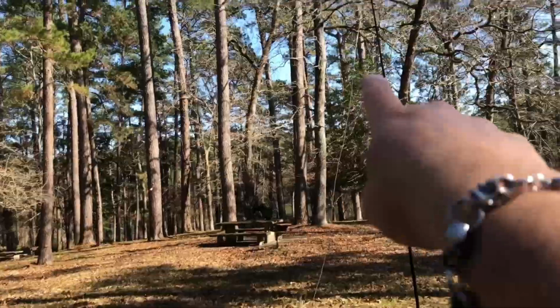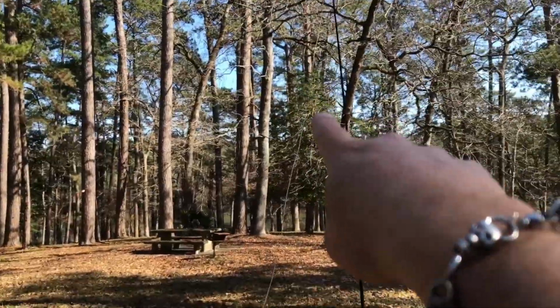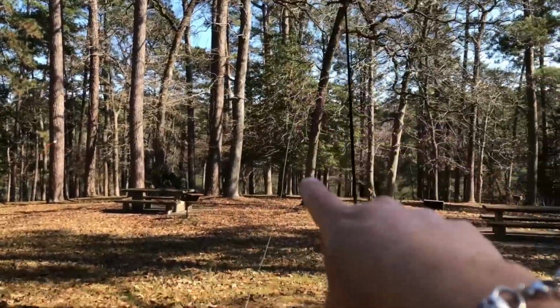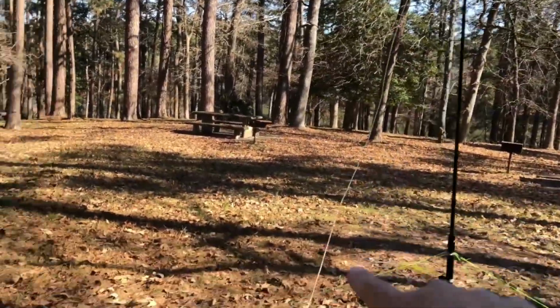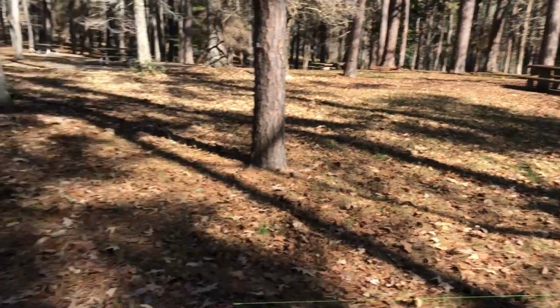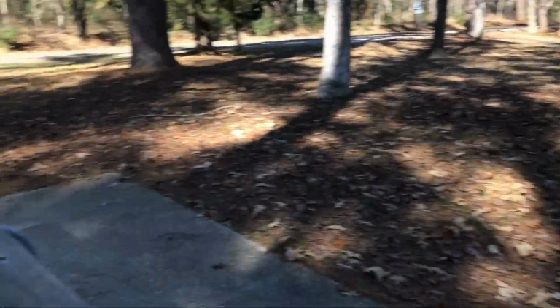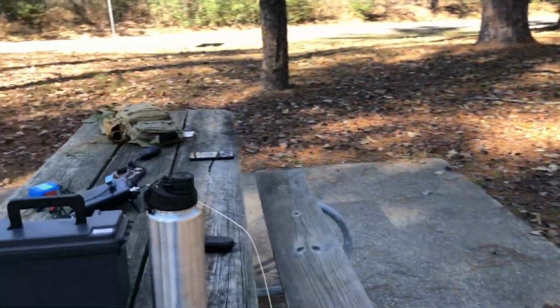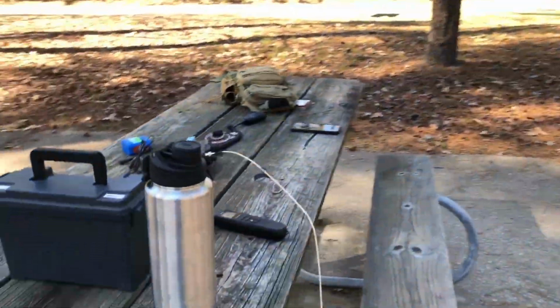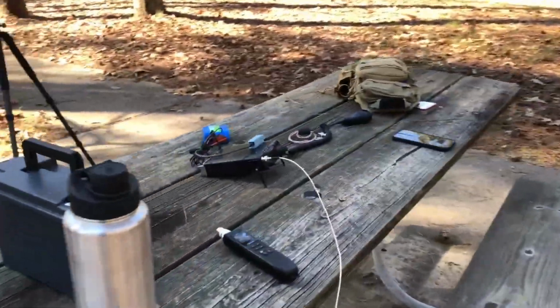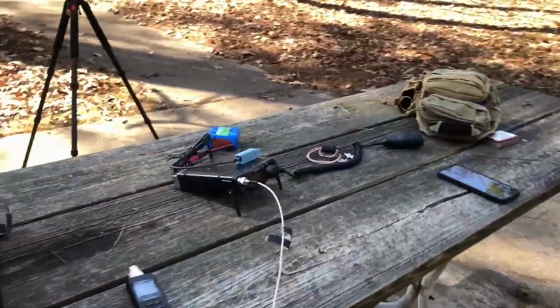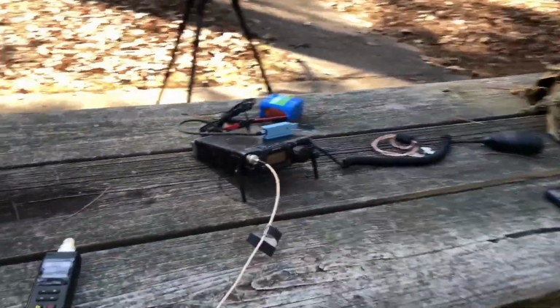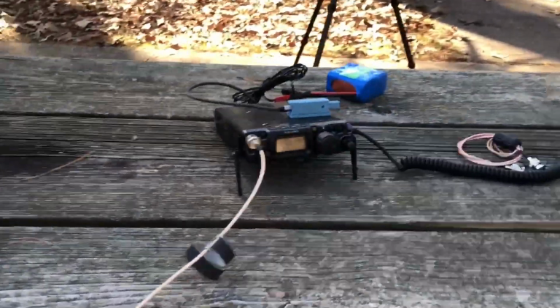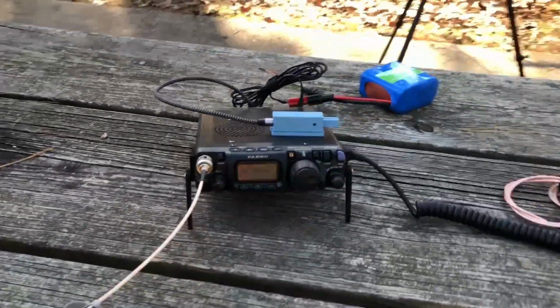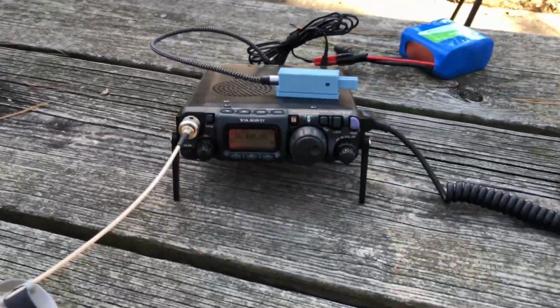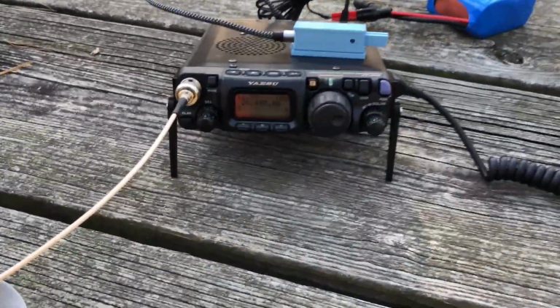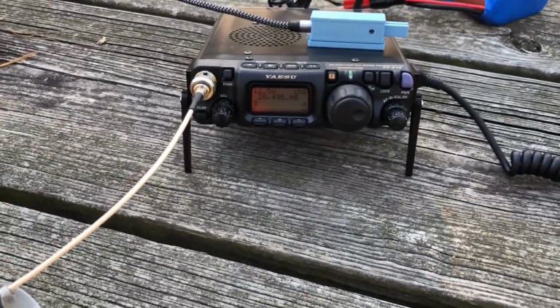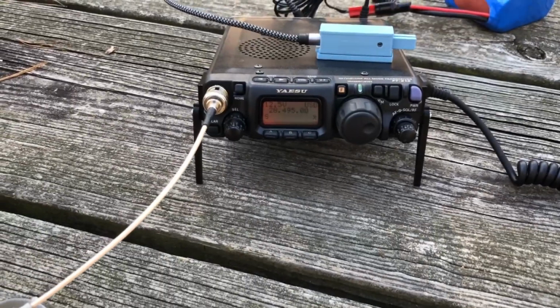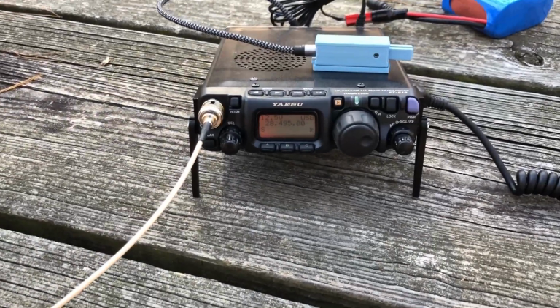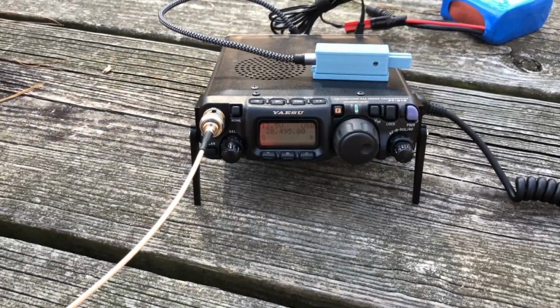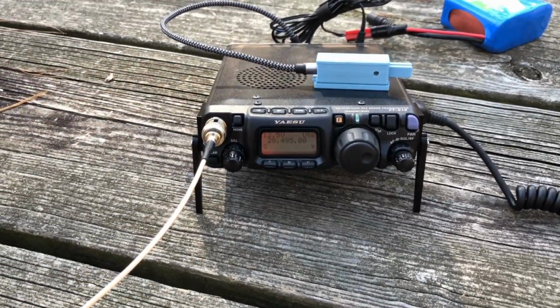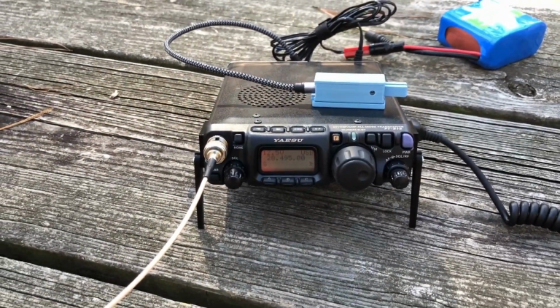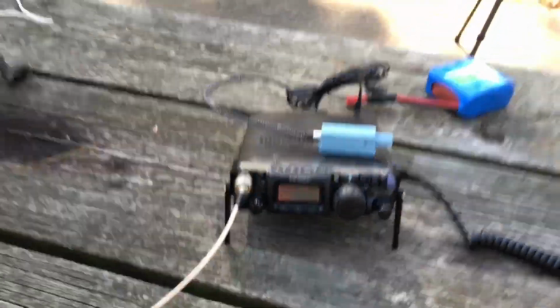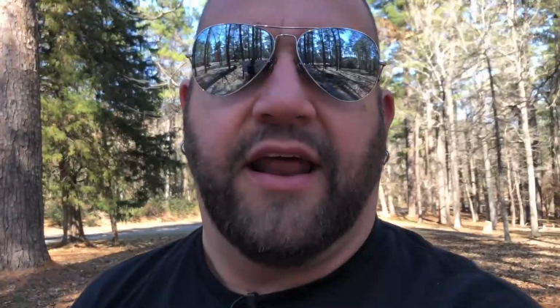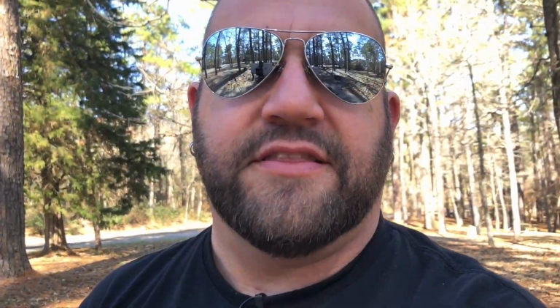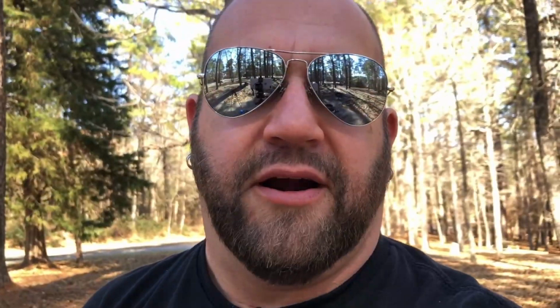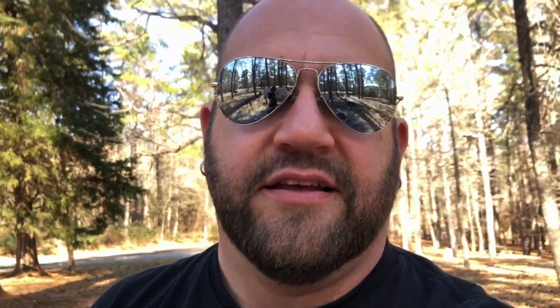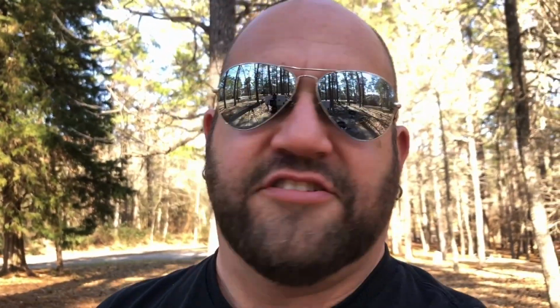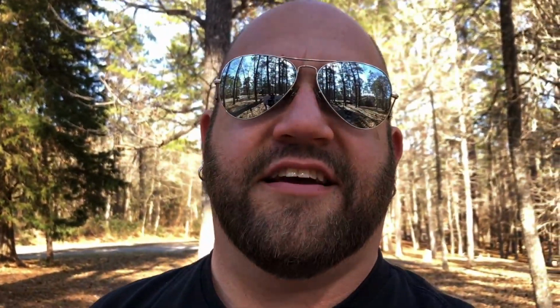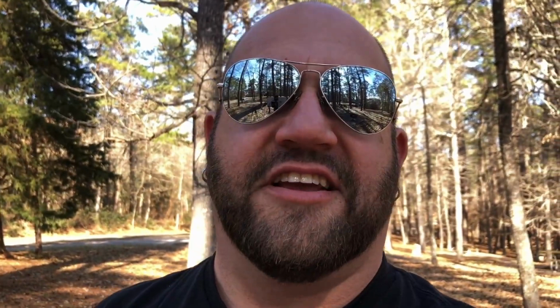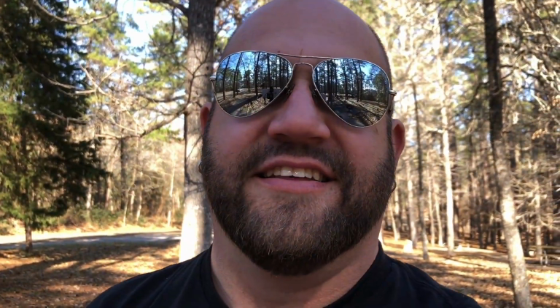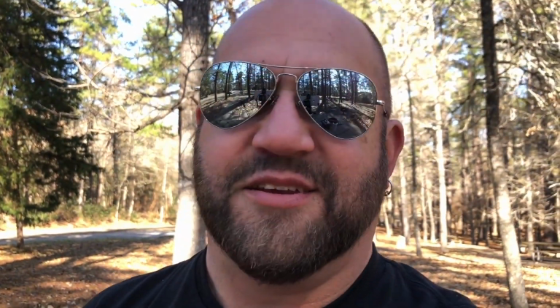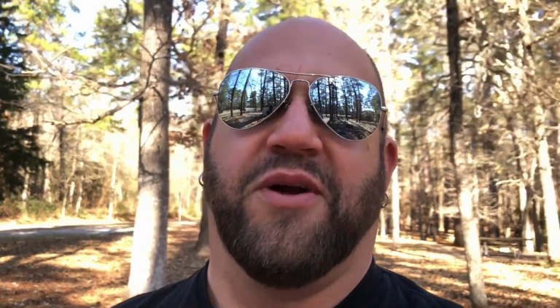We've just got some RG316 coax going down into the Yaesu 818, and we are going to get on the air with 5 watts and activate this park just like a technician can. This is going to be great.